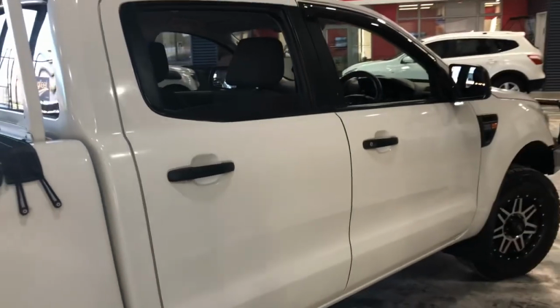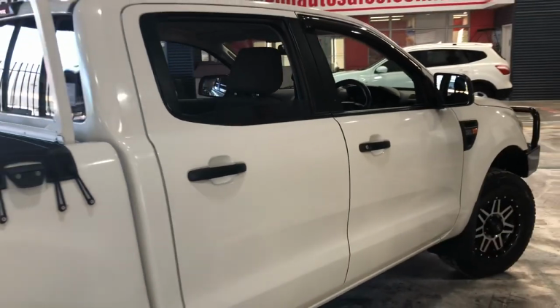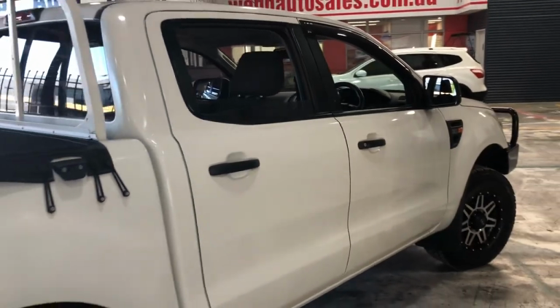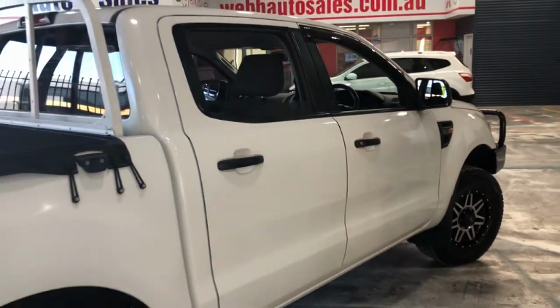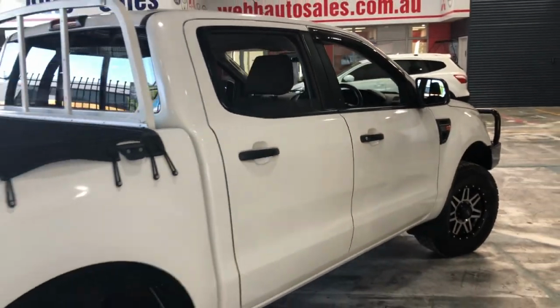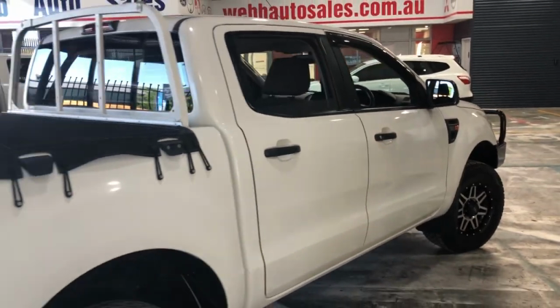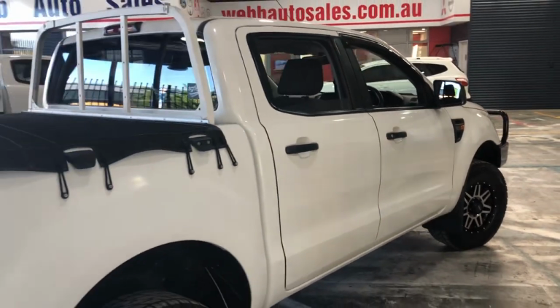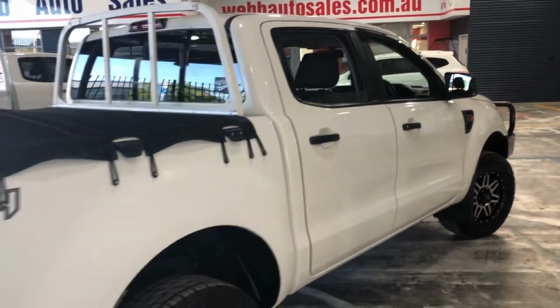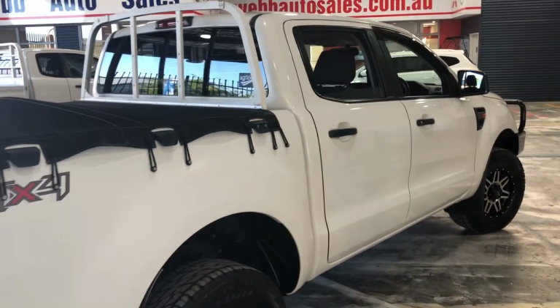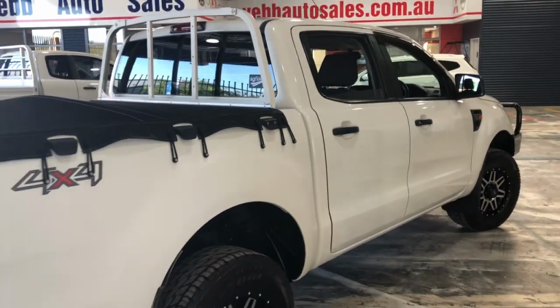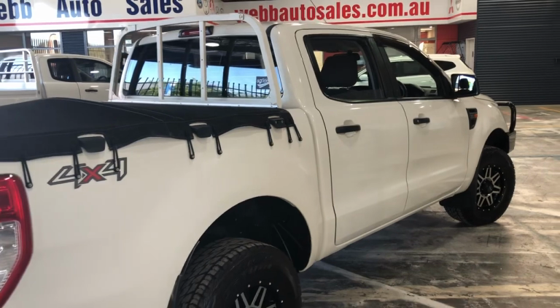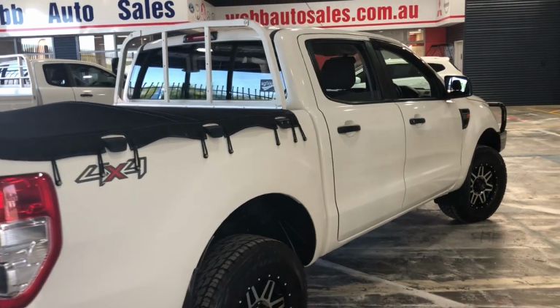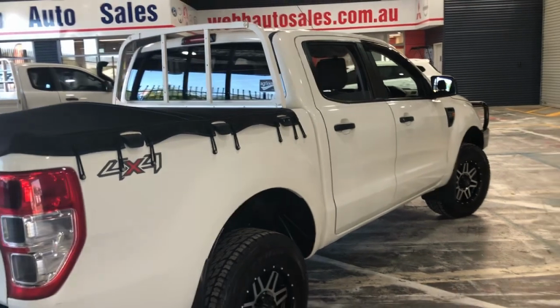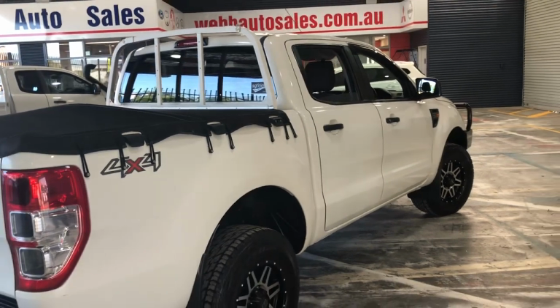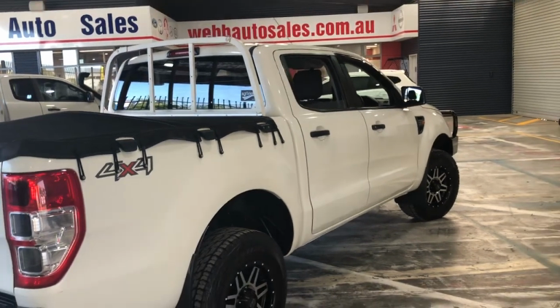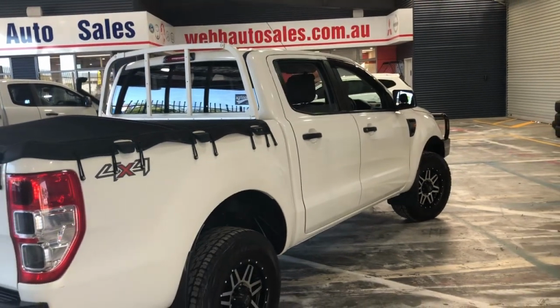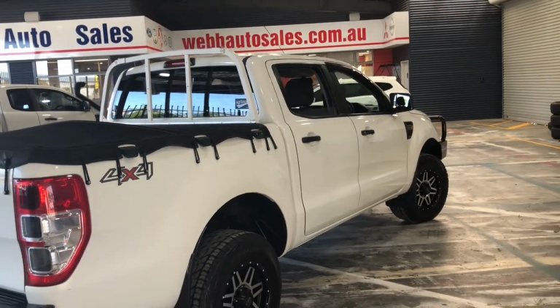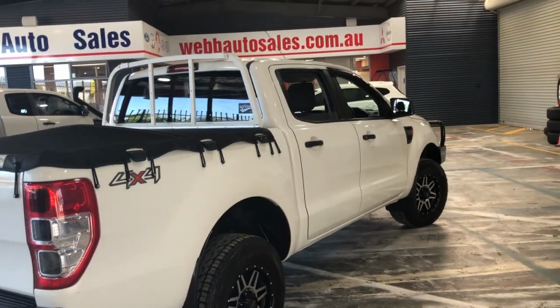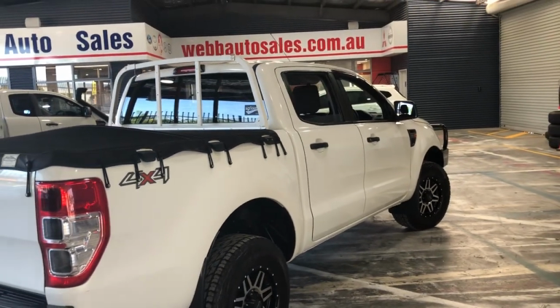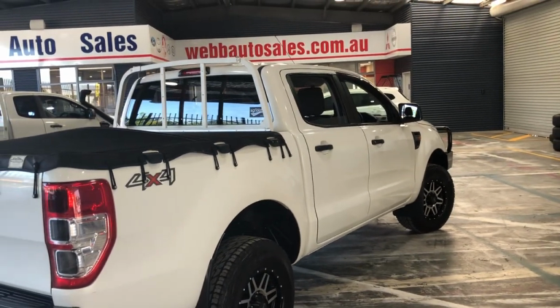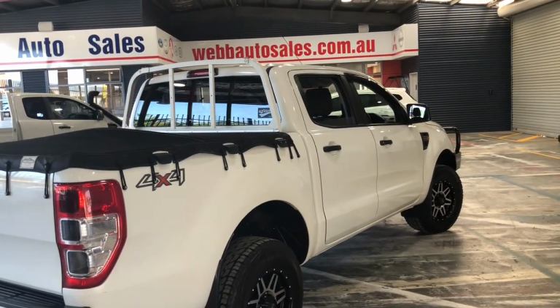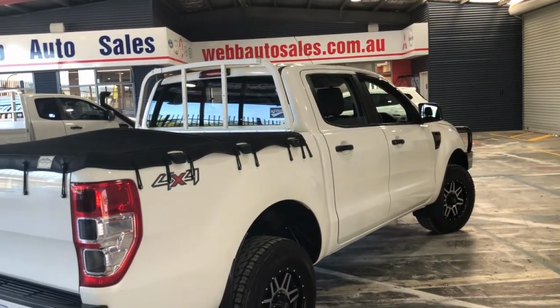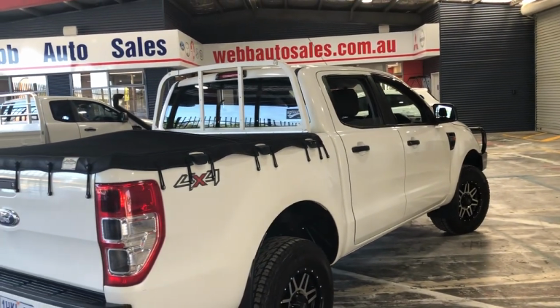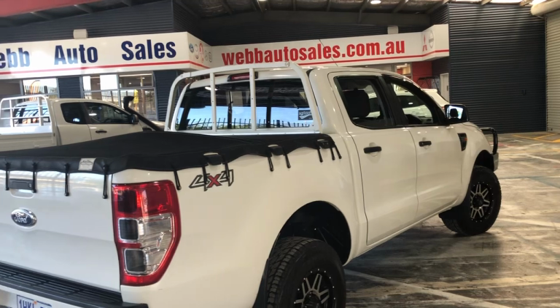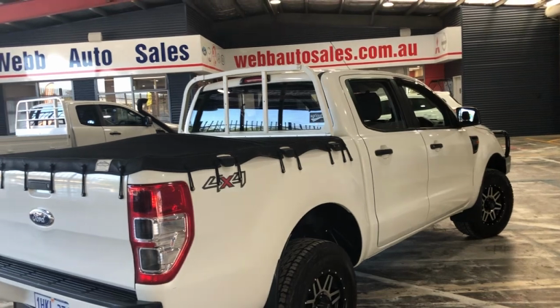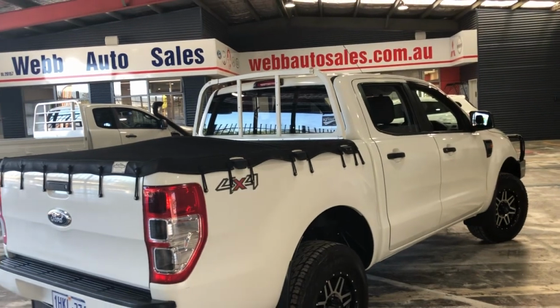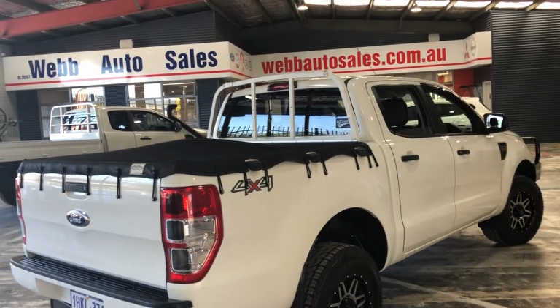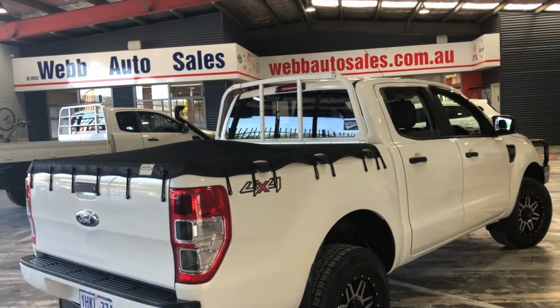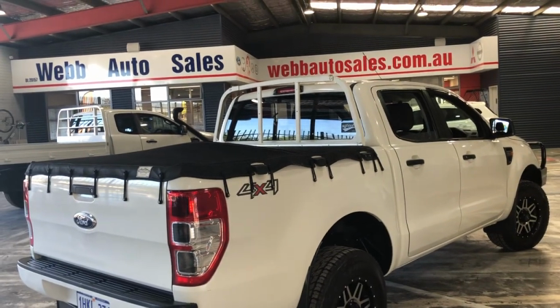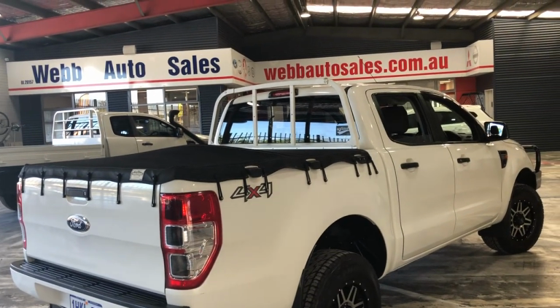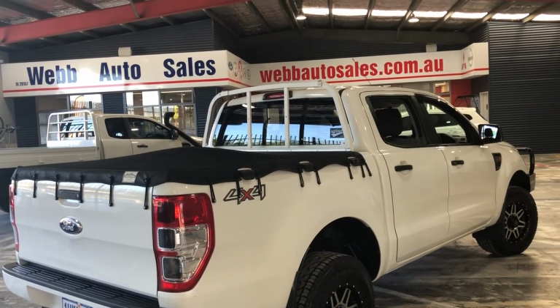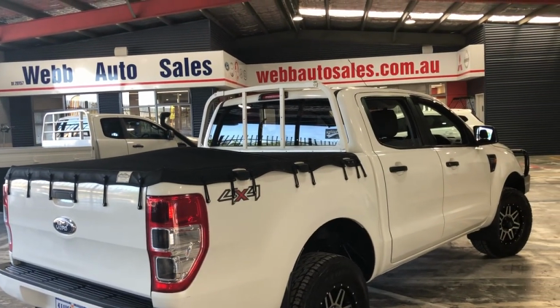Just look down that side, how straight that looks. This is a 4x4 that's a brilliant example. This is what you'd expect from a Ford Ranger. Come down and see us at Web Auto Sales, where I'll be happy to show you through the car.